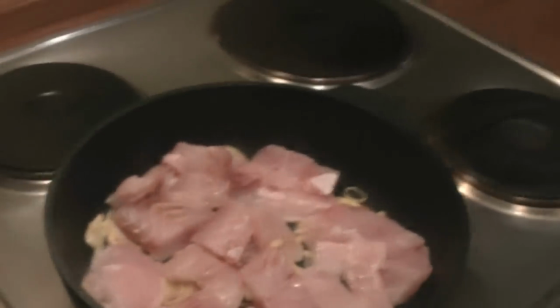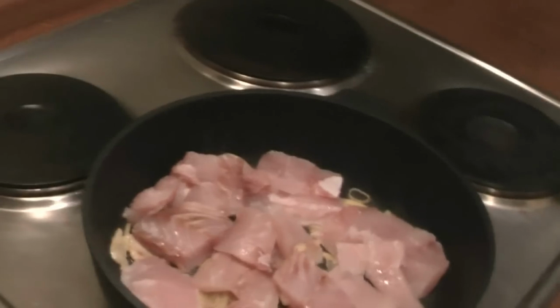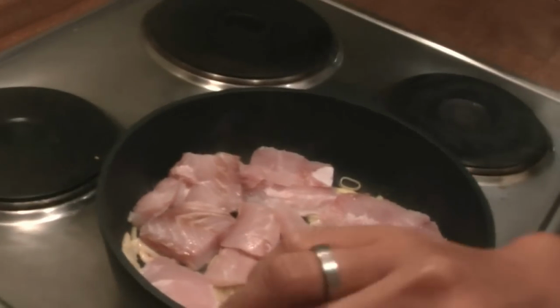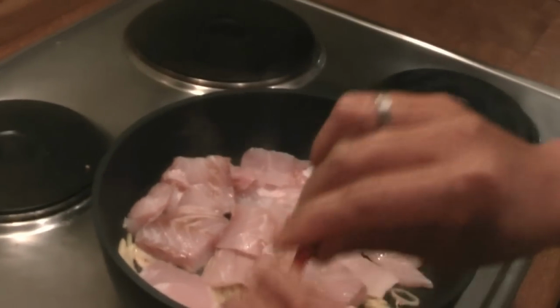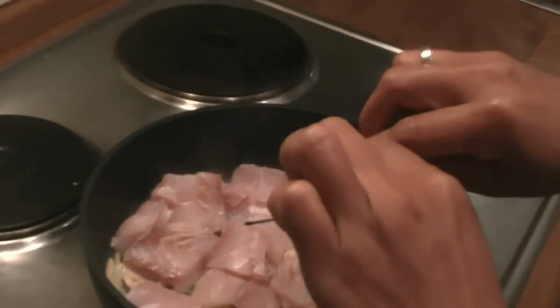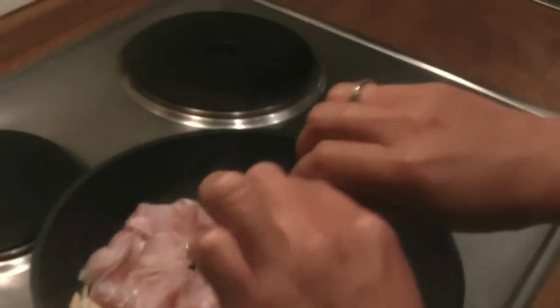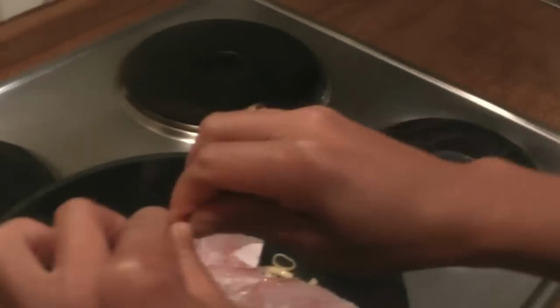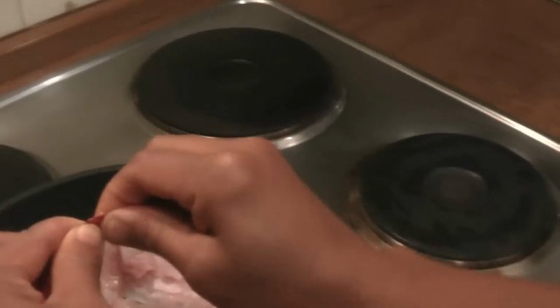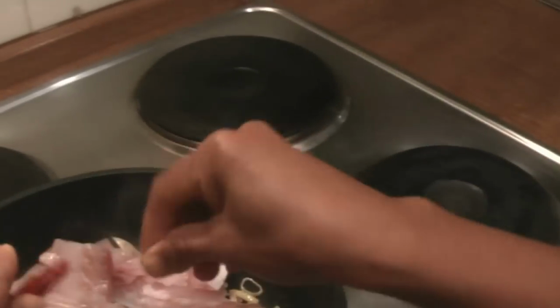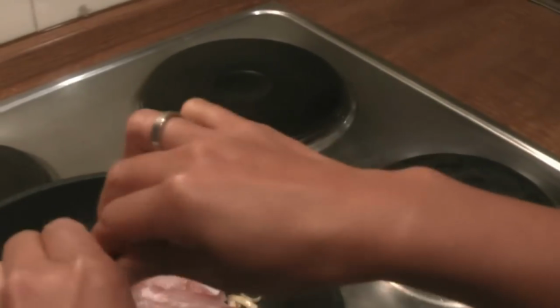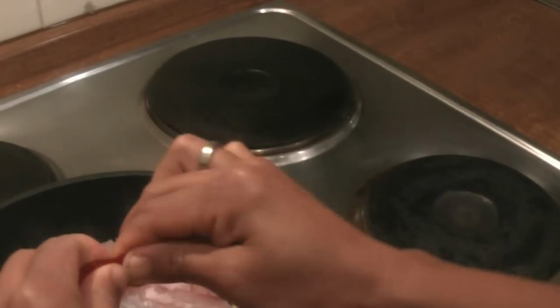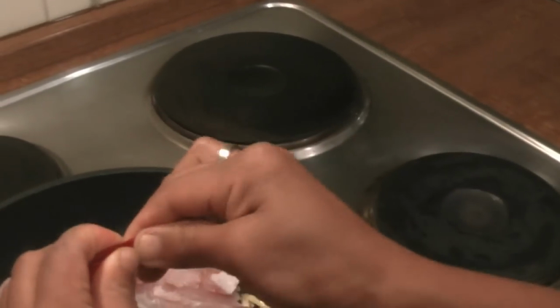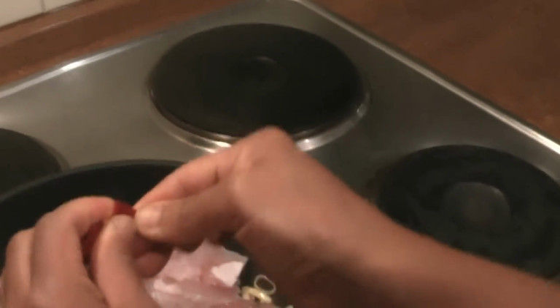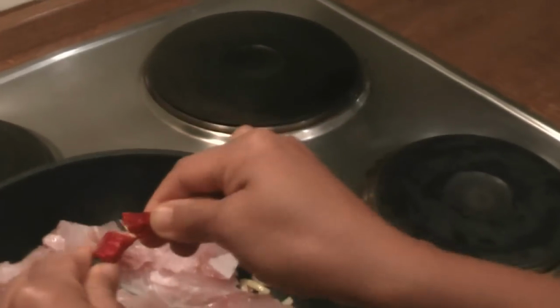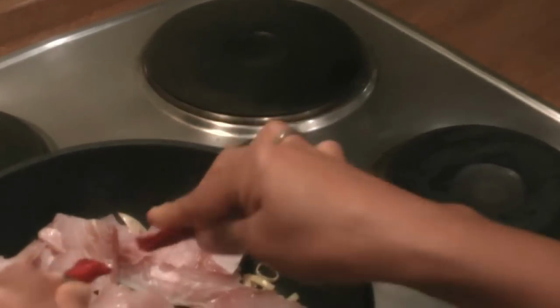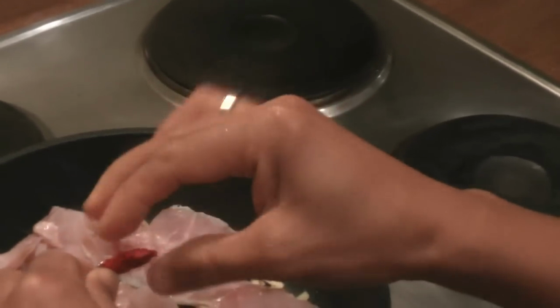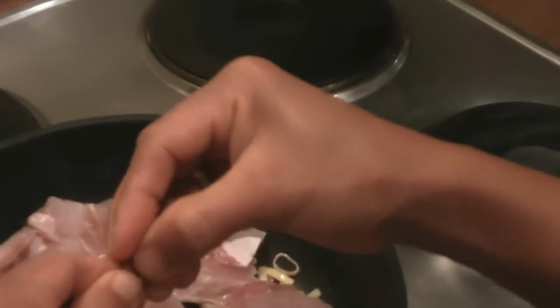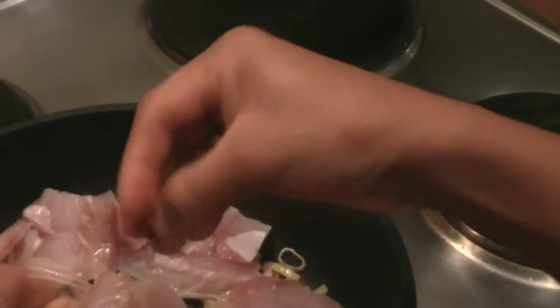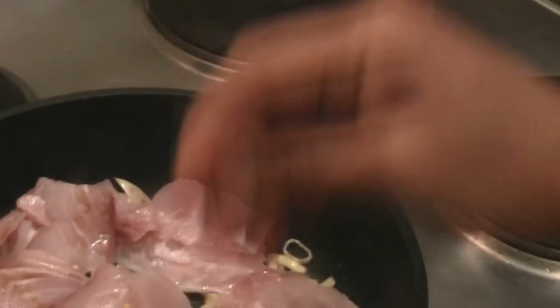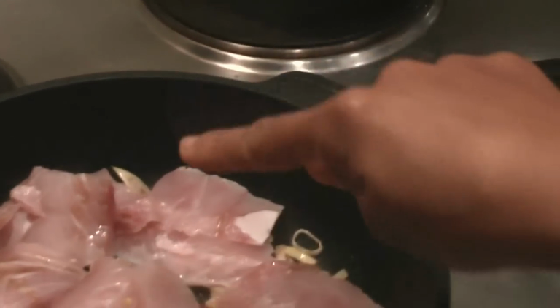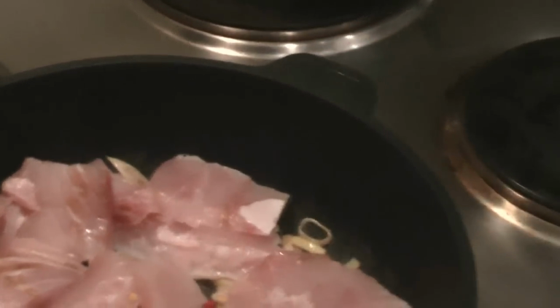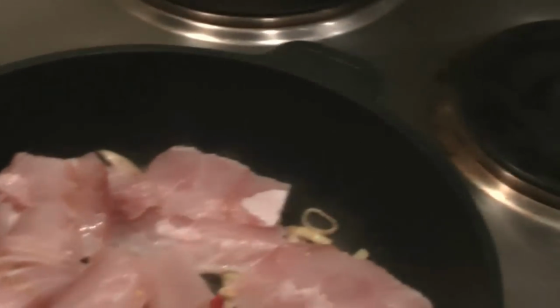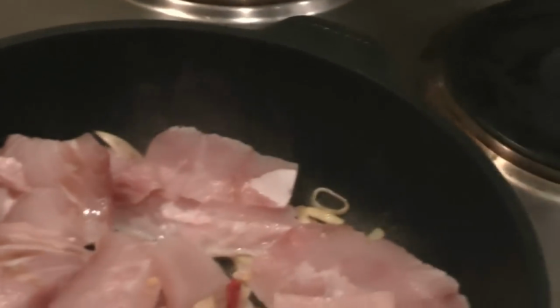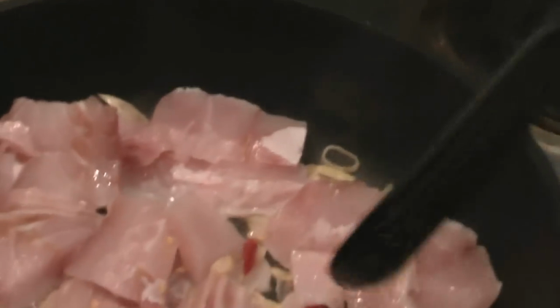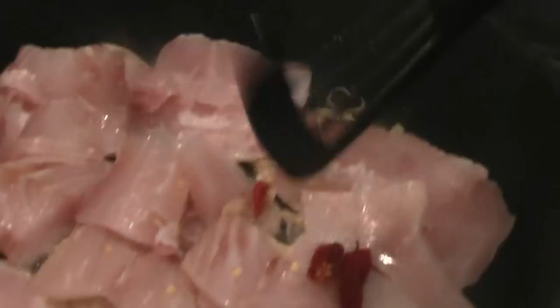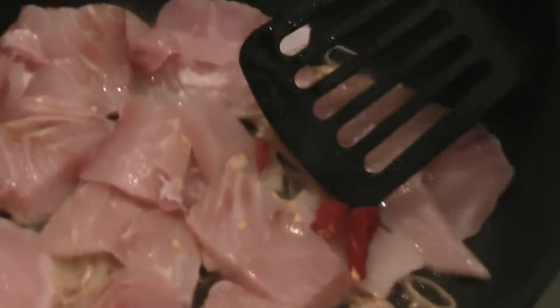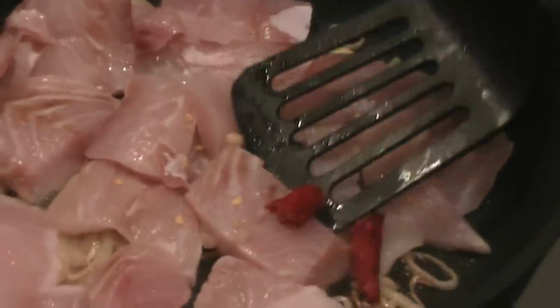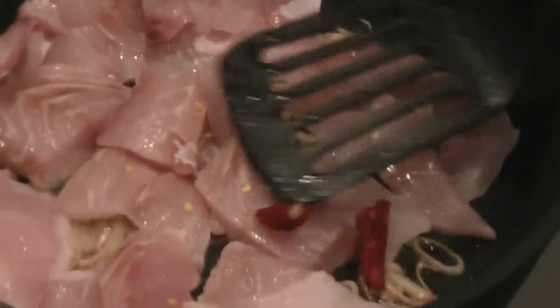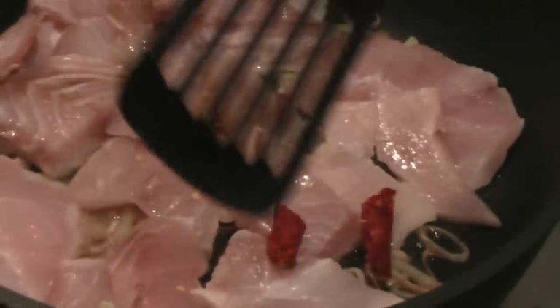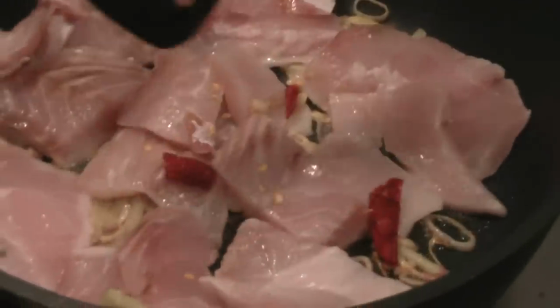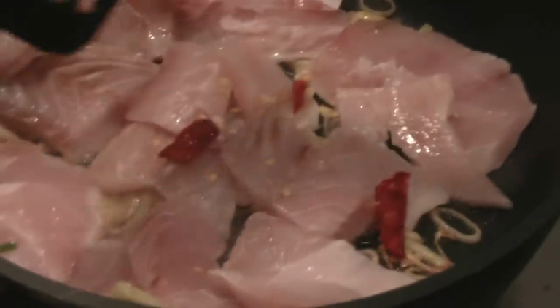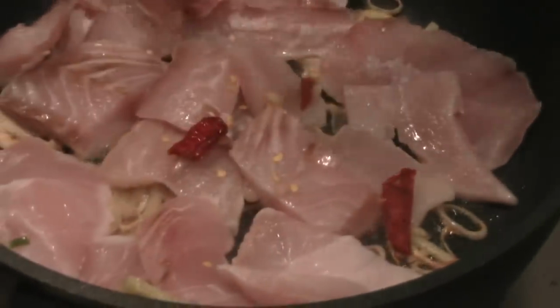I will just cut them into three pieces because it's going to be really spicy with the dry chili.